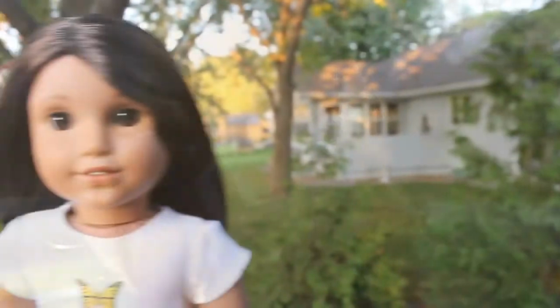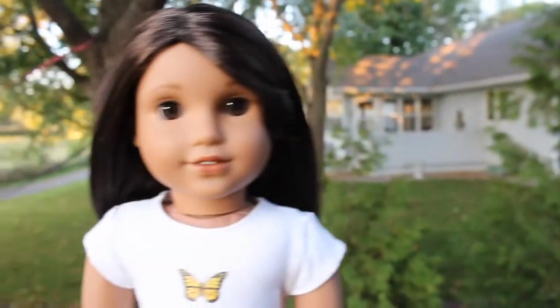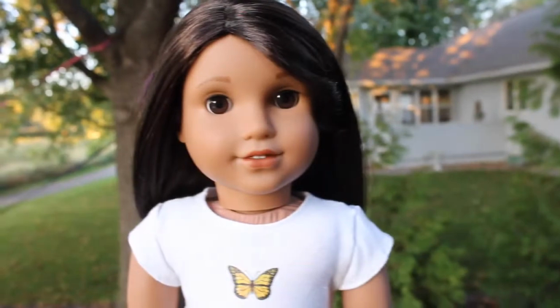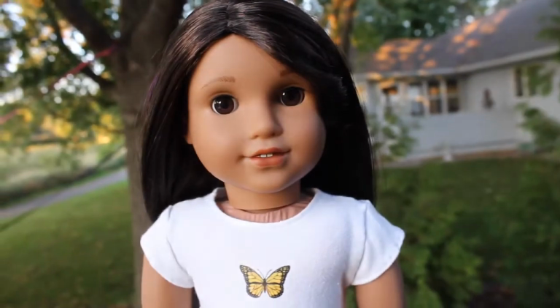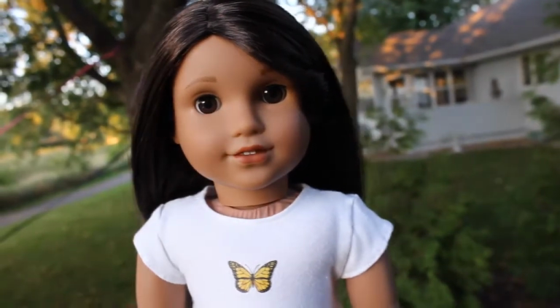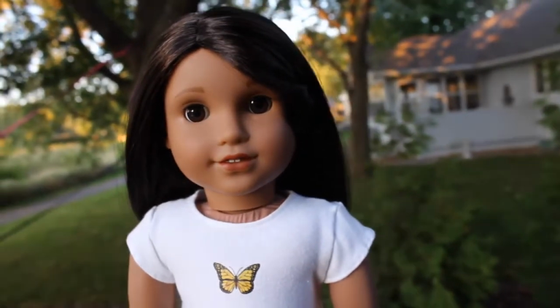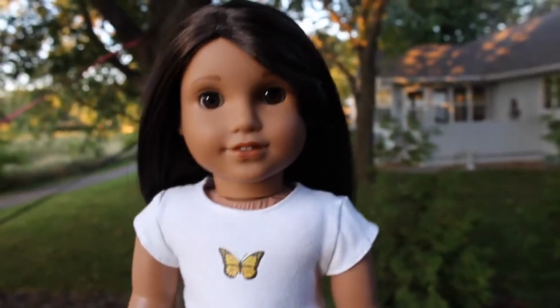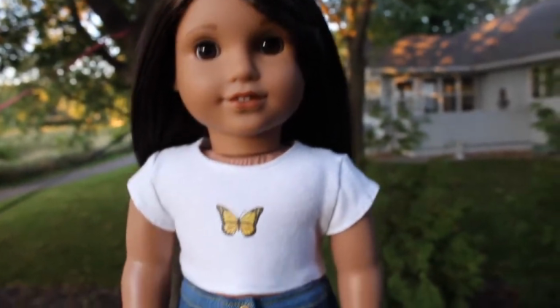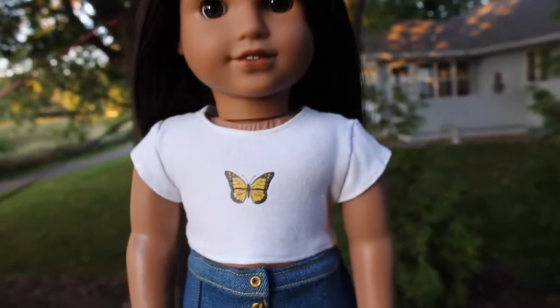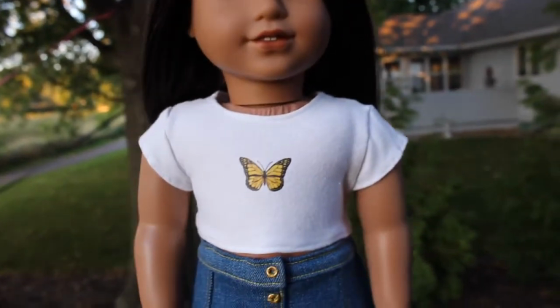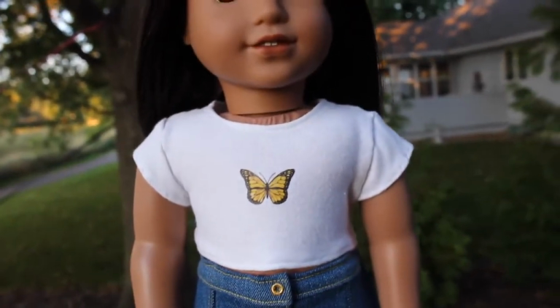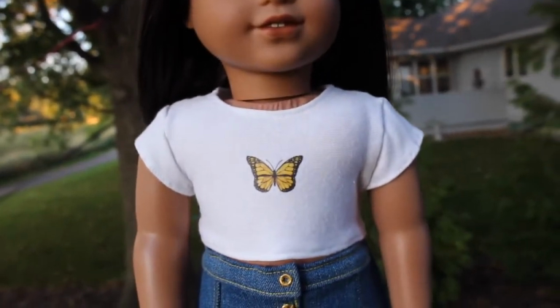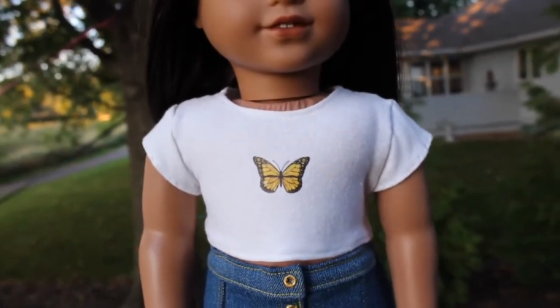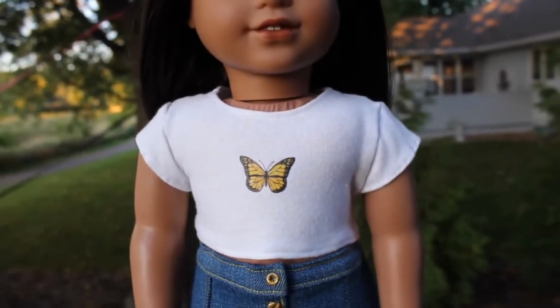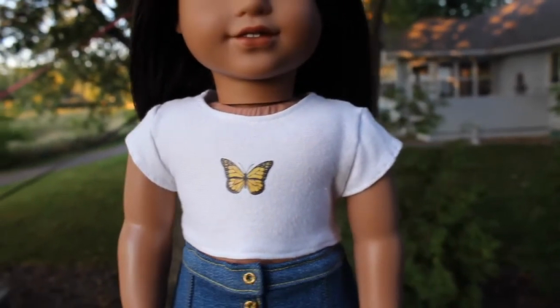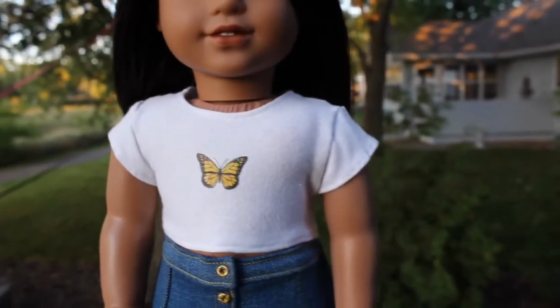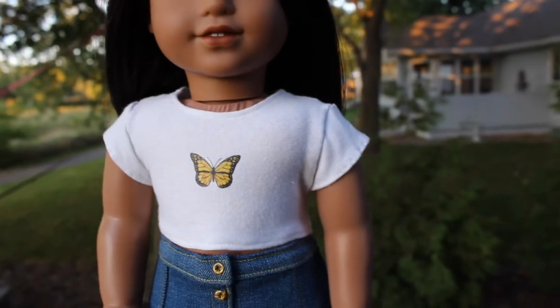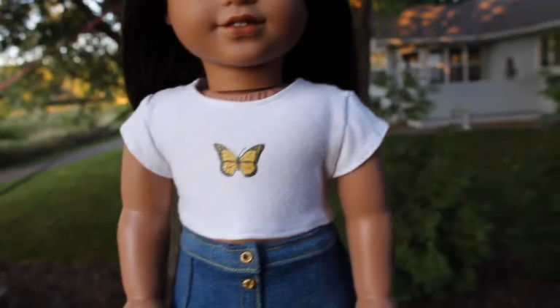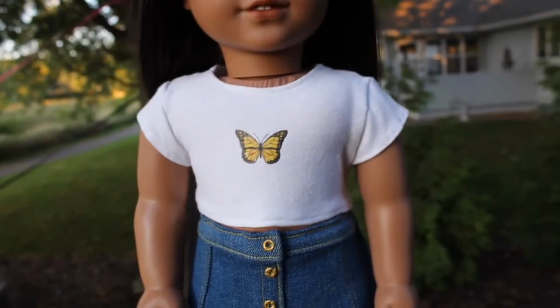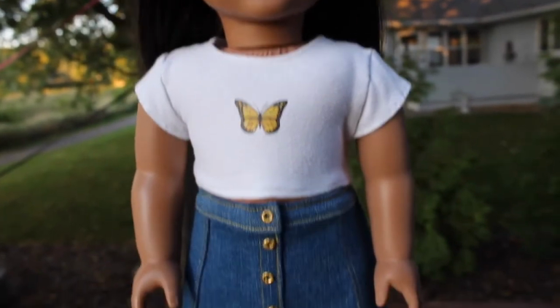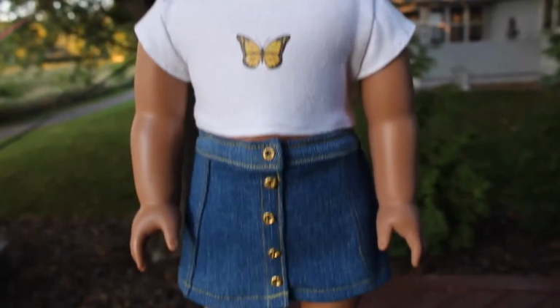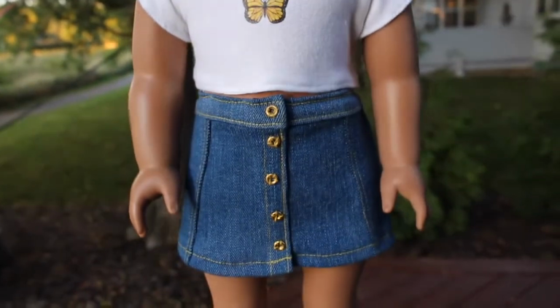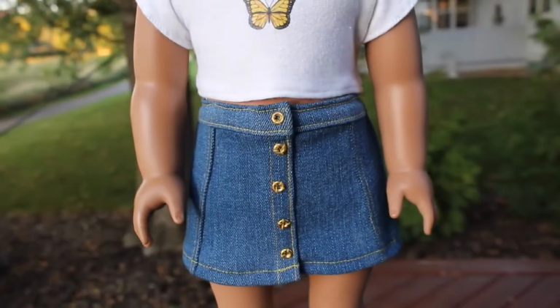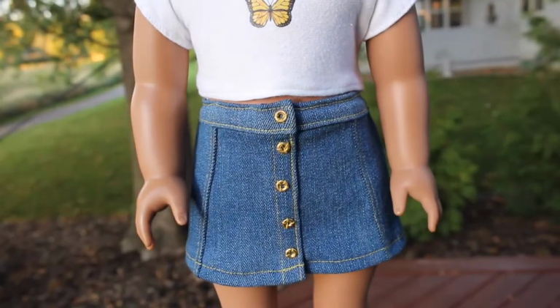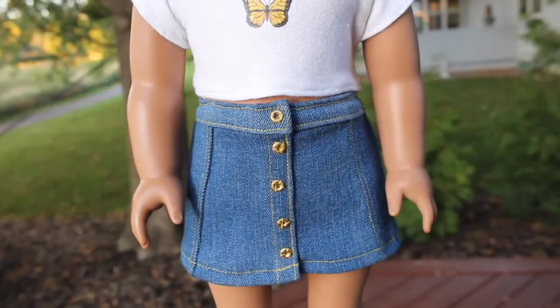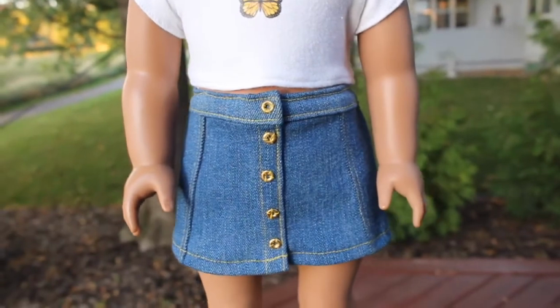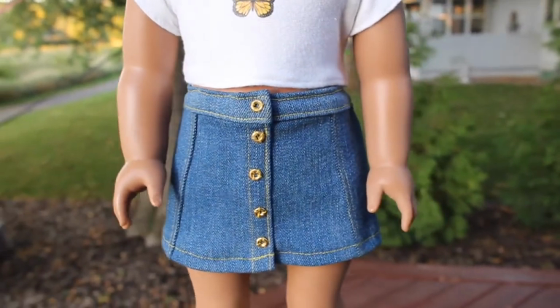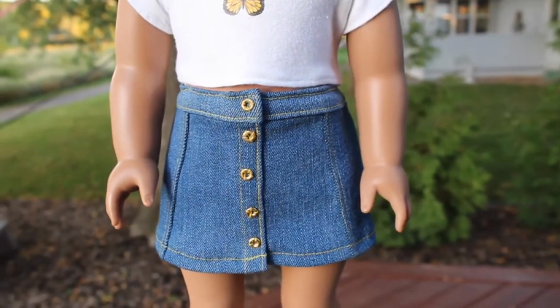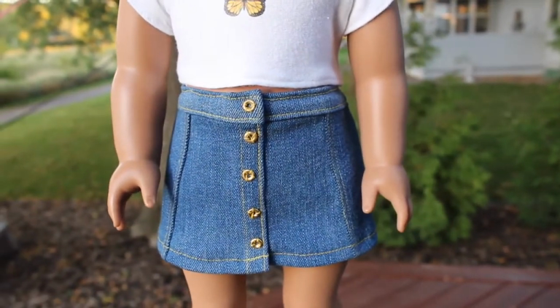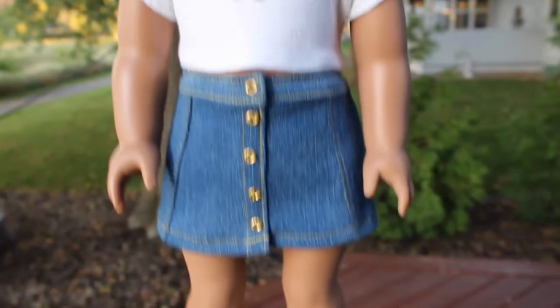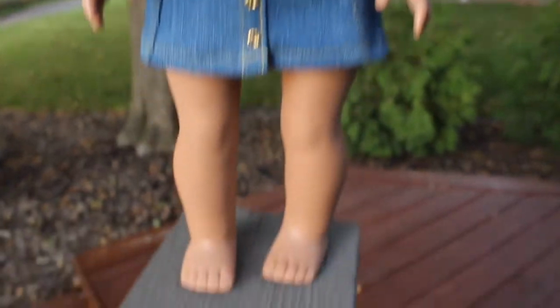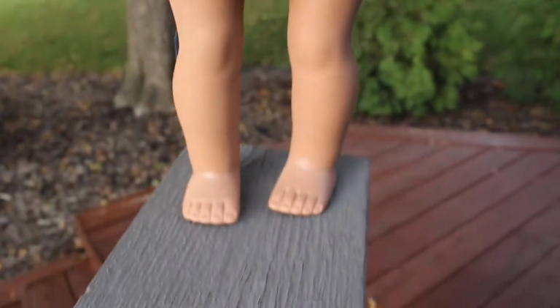Next up we have Luciana. She is wearing this white shirt with a little iron-on butterfly, and she is also wearing this denim skirt from Gumby Cat AG on Etsy.